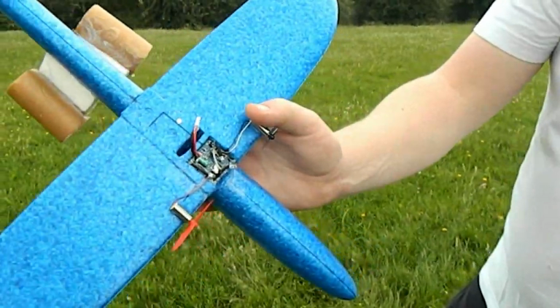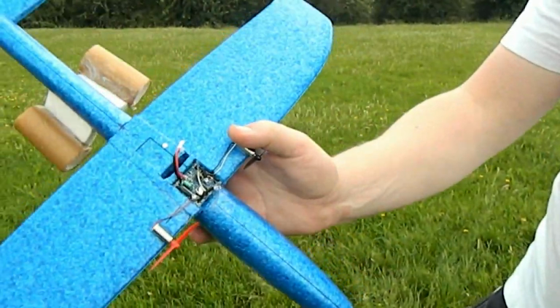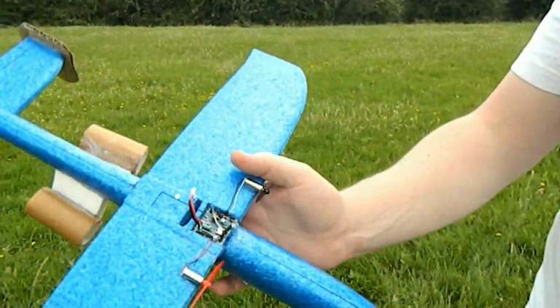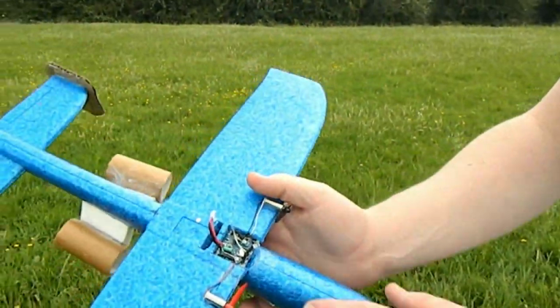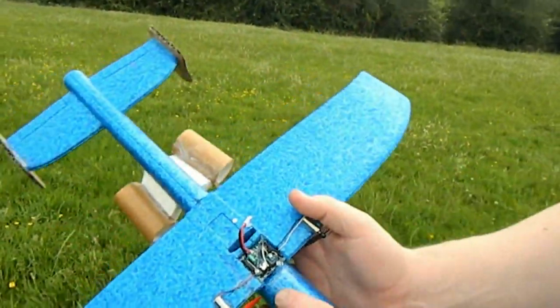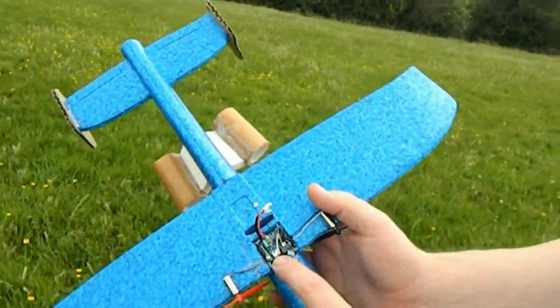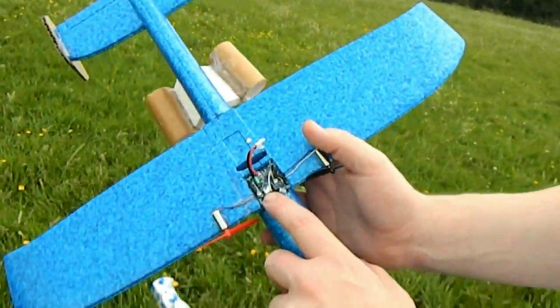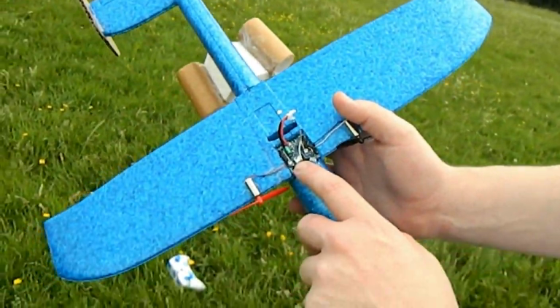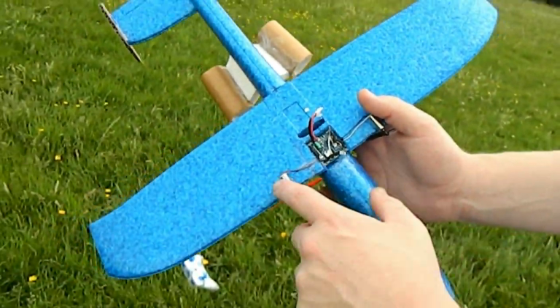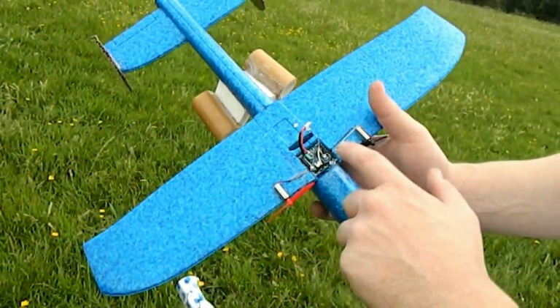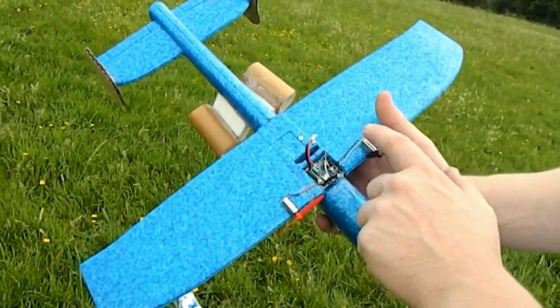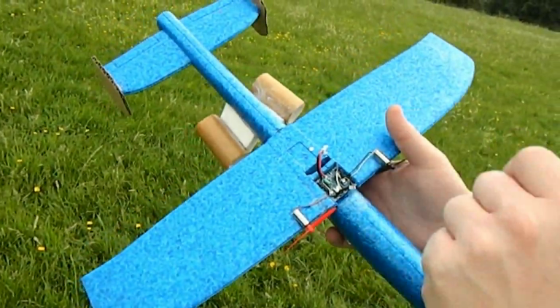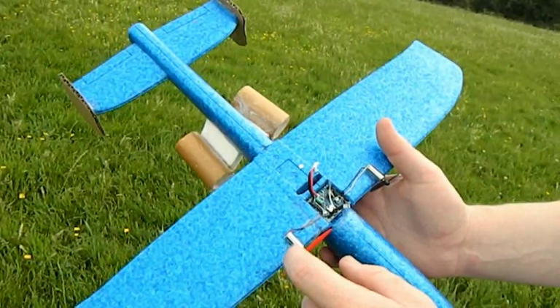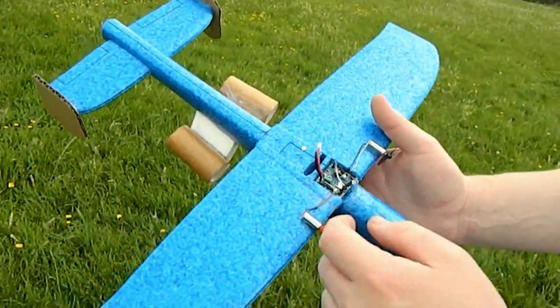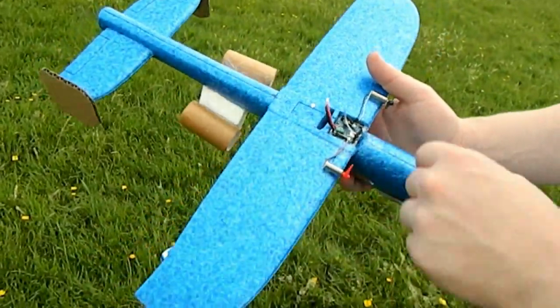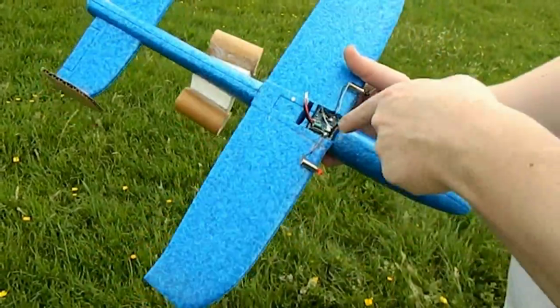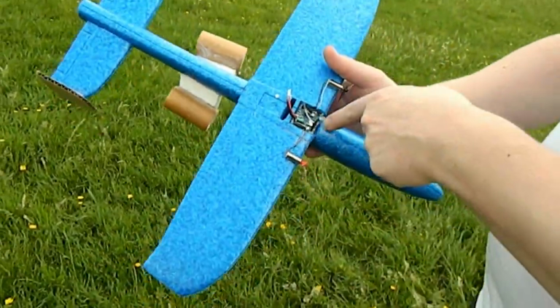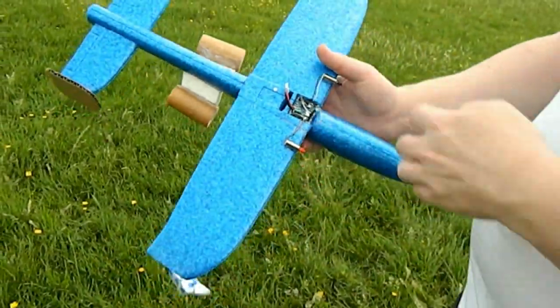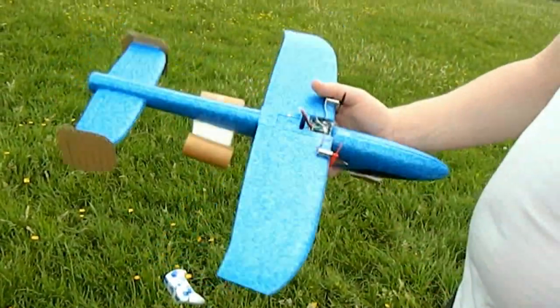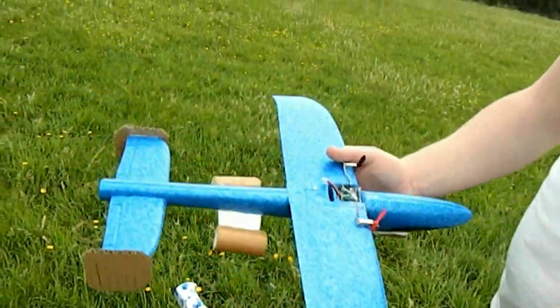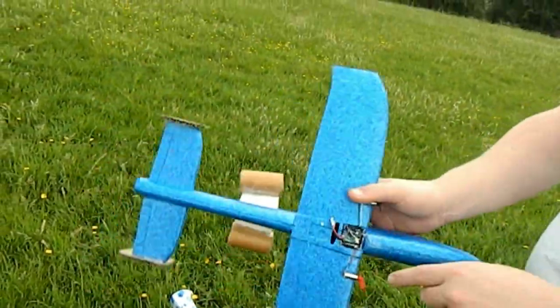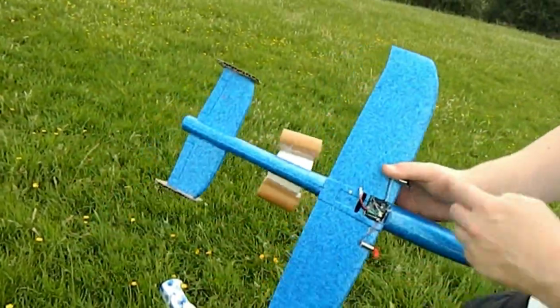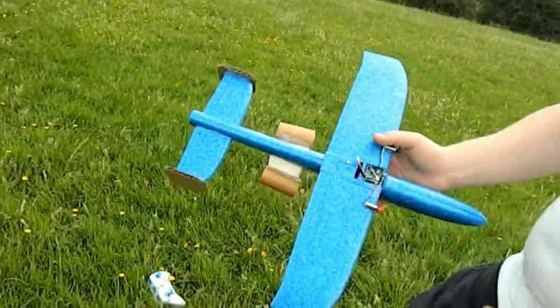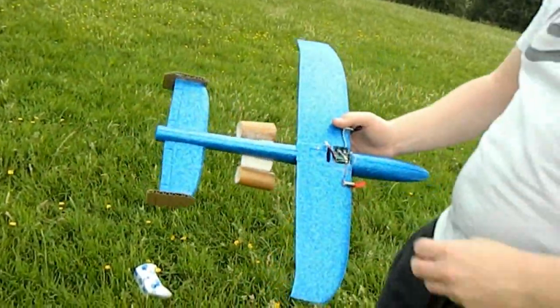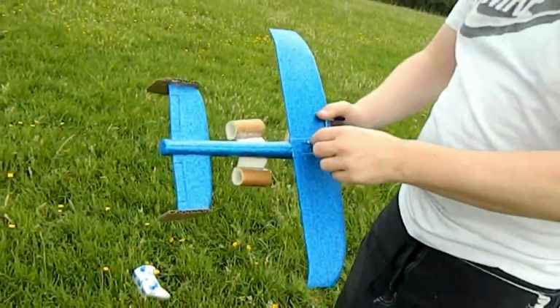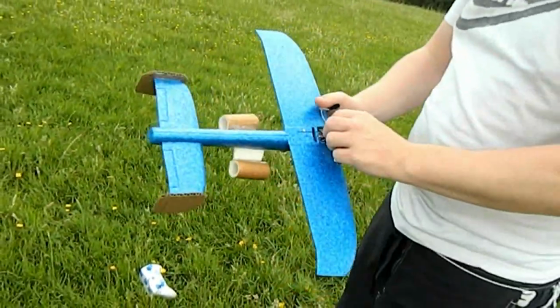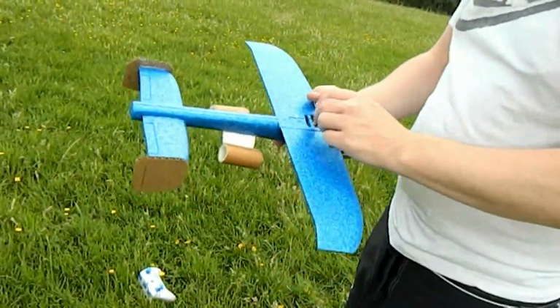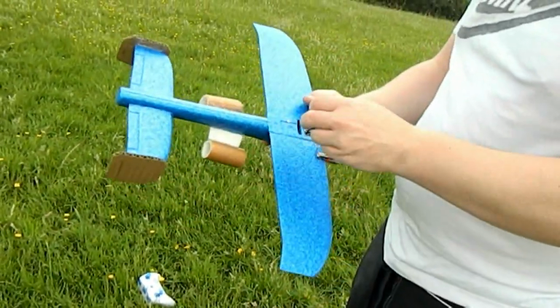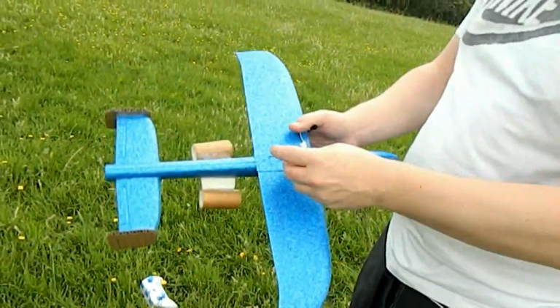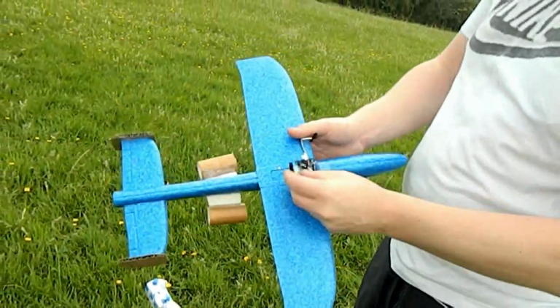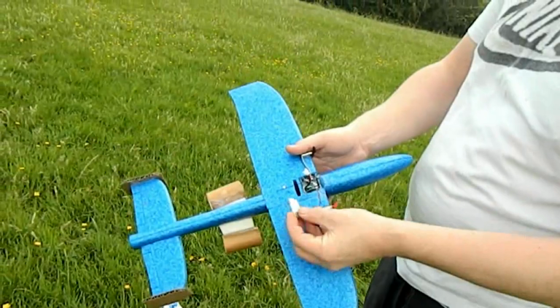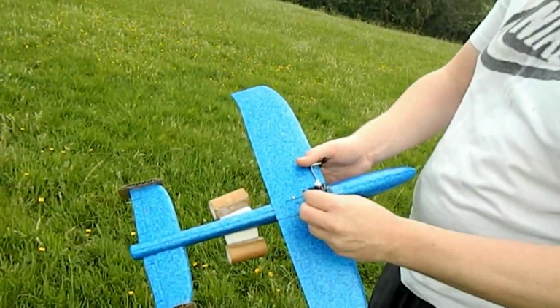There's our gear. We've just got the flight controller in there. You need to use your back two motors, because the flight controller is actually upside down.